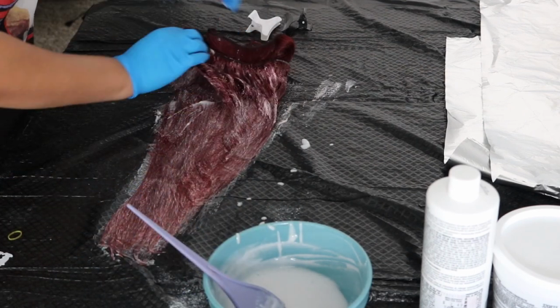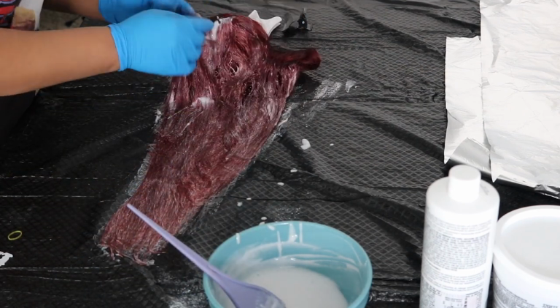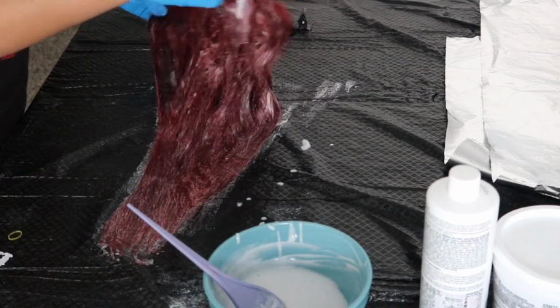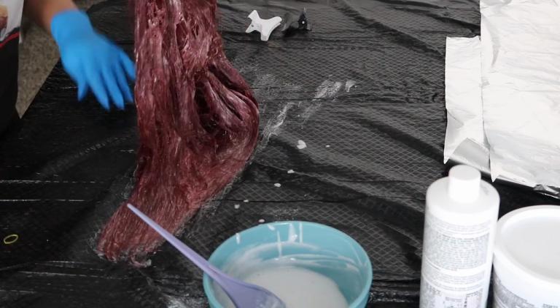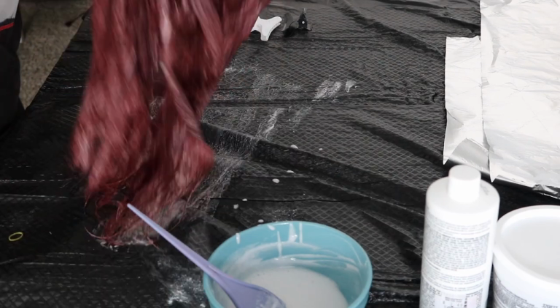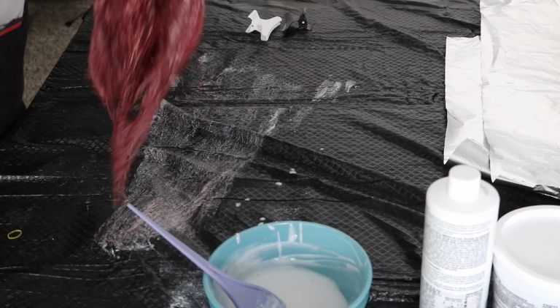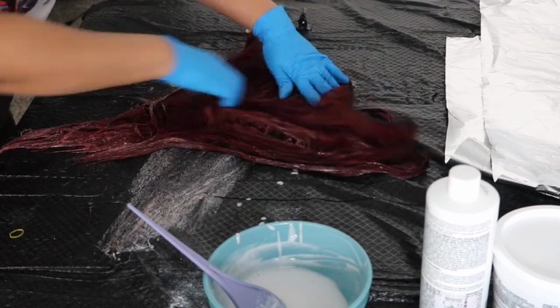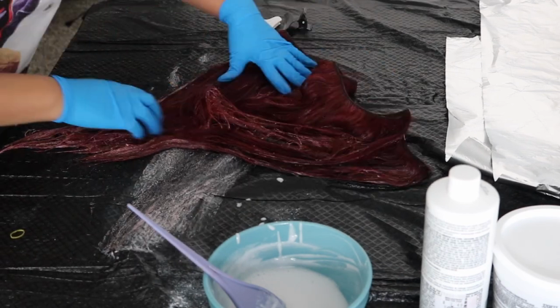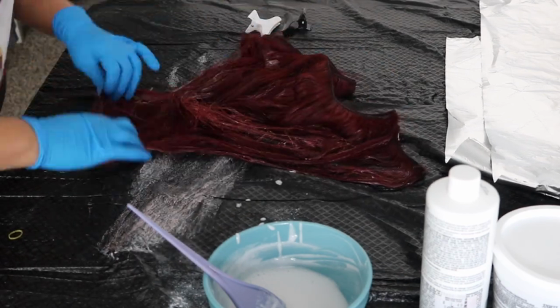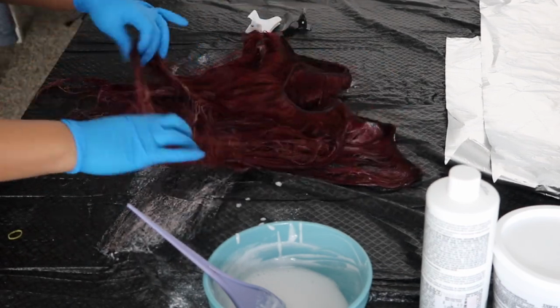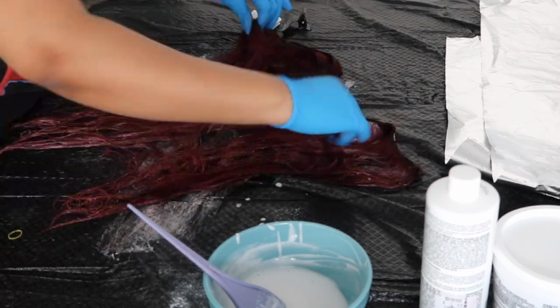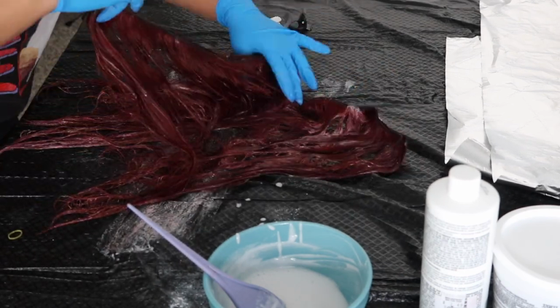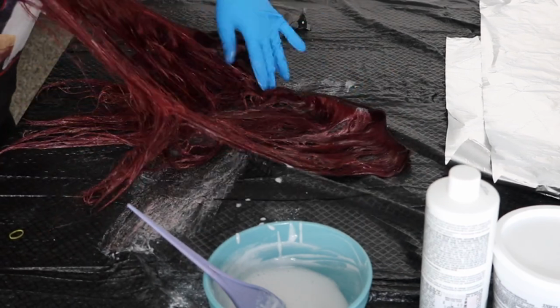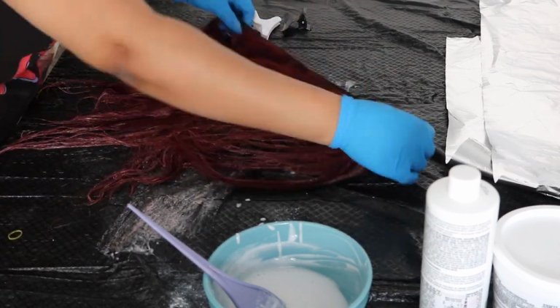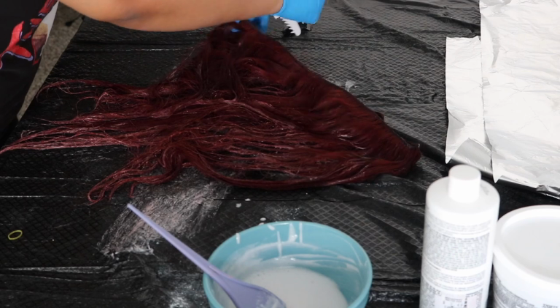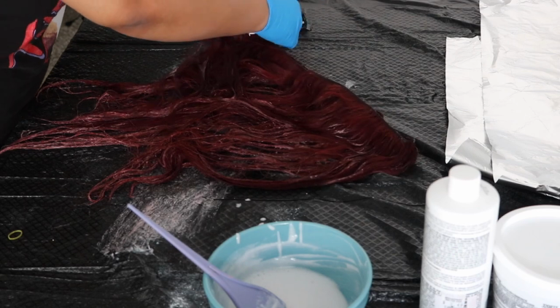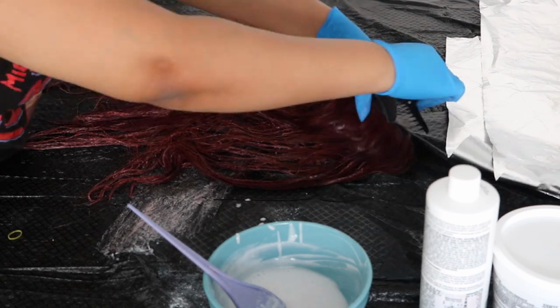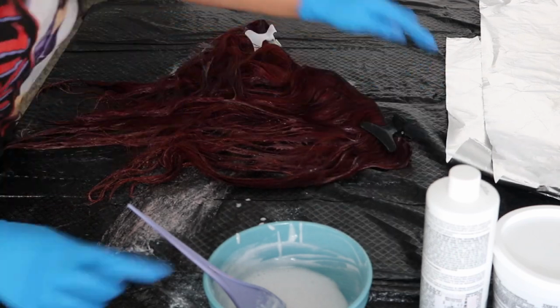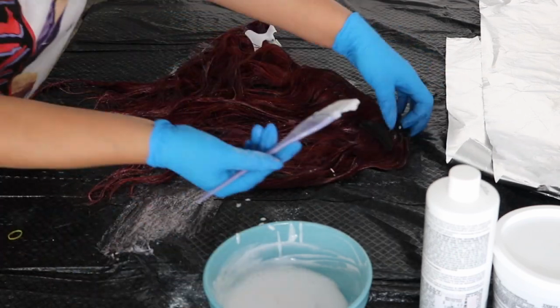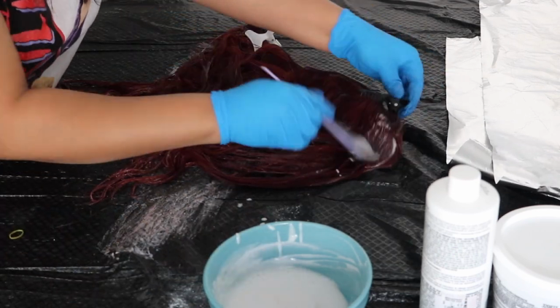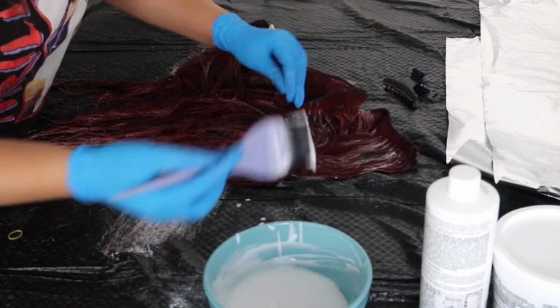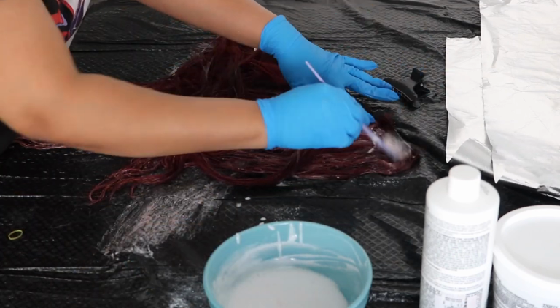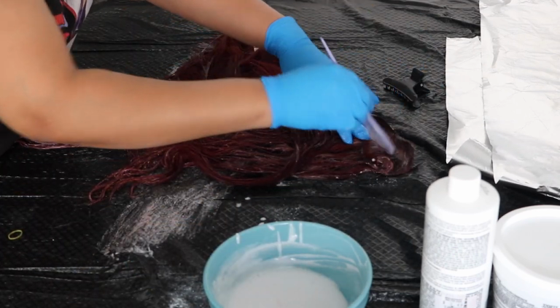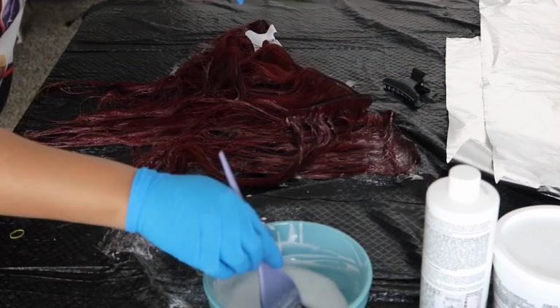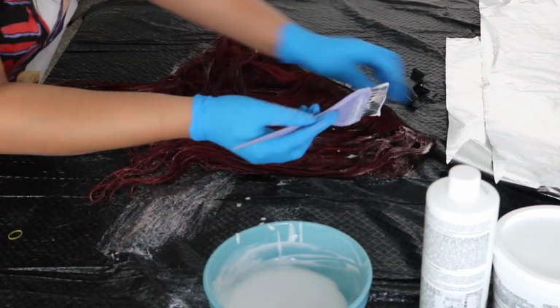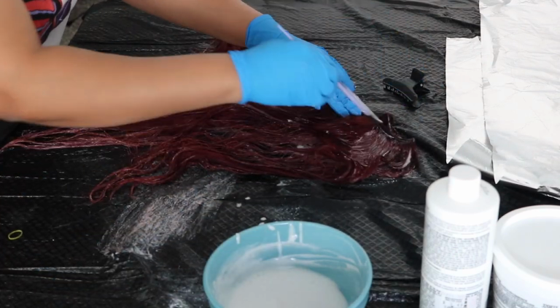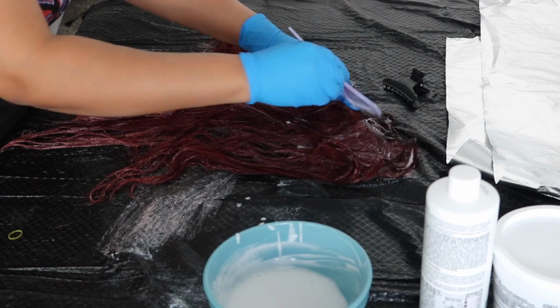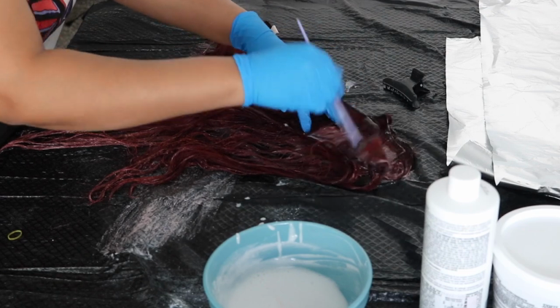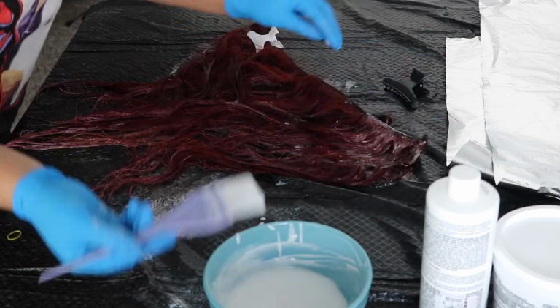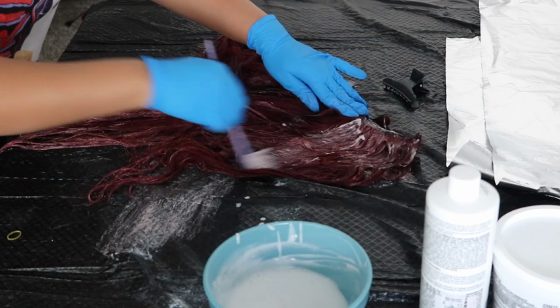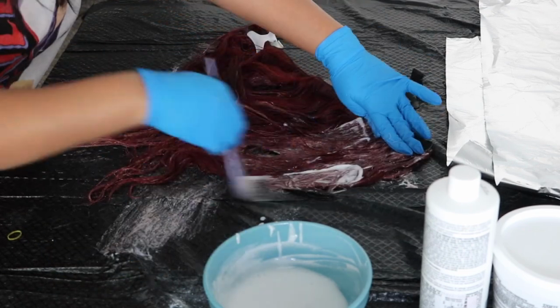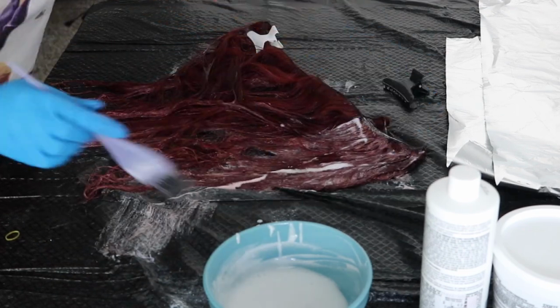When you're doing this, please be sure to open up the tracks and make sure that every single strand of hair has bleach on it. I can't stress that enough, because you do not want any patches that are not bleached.